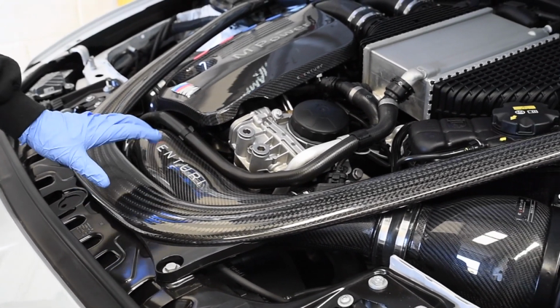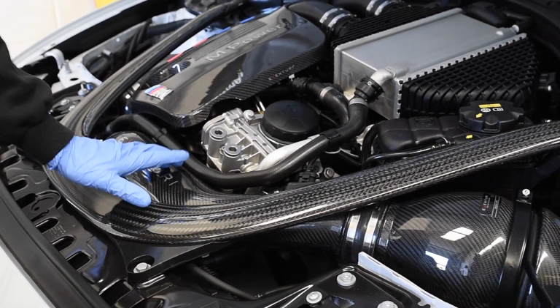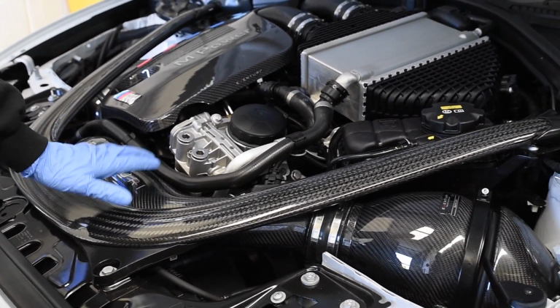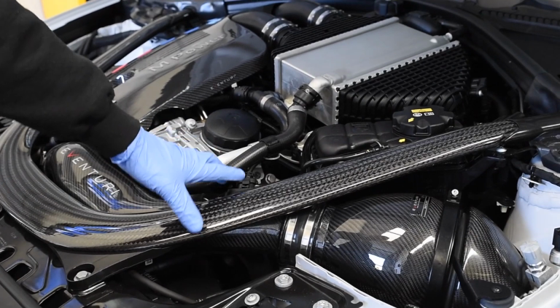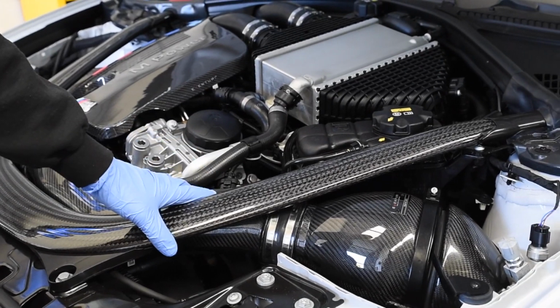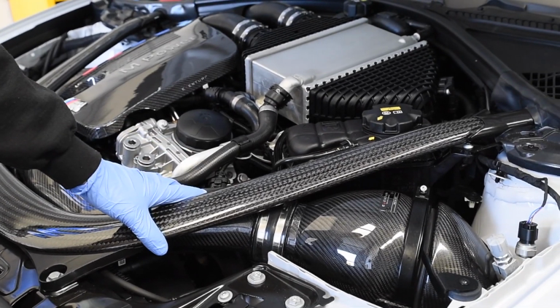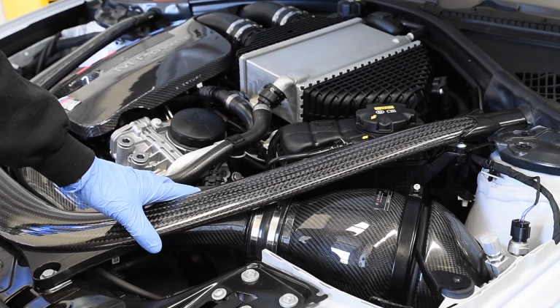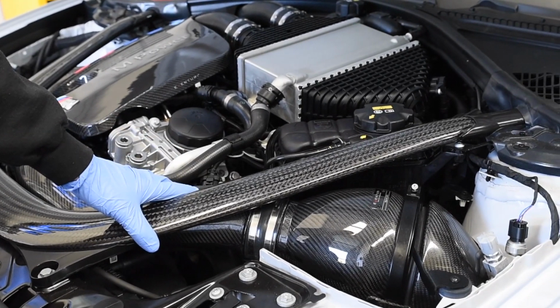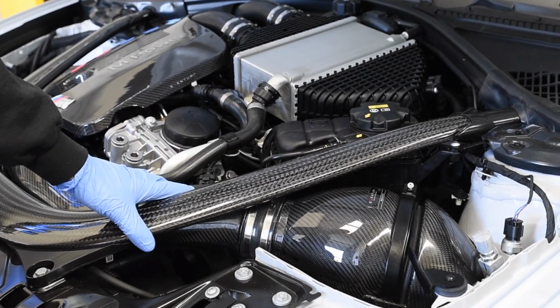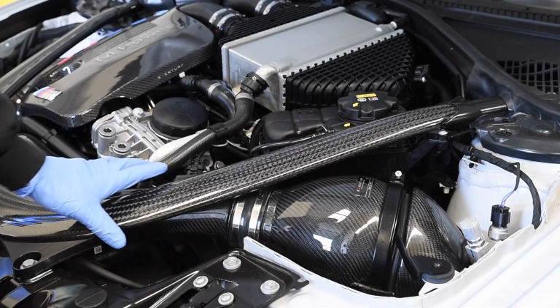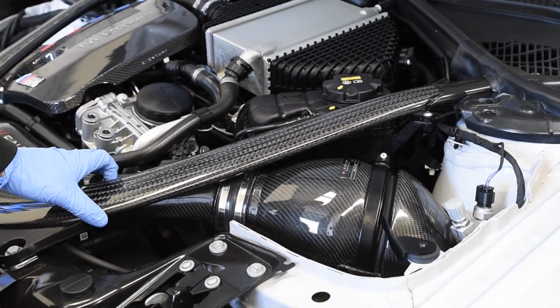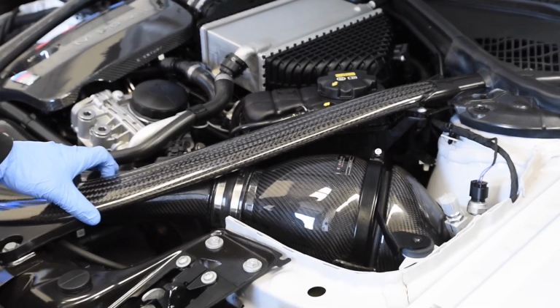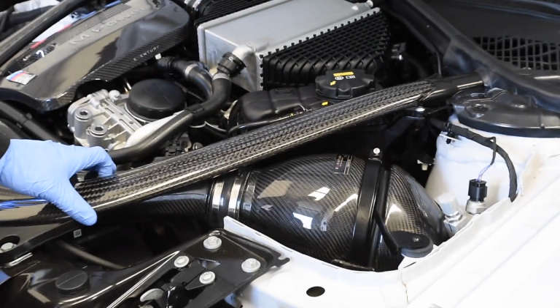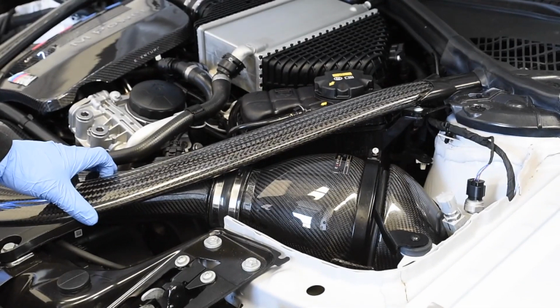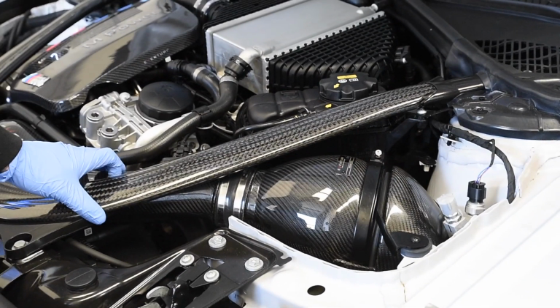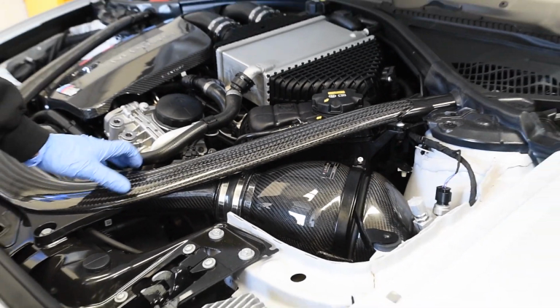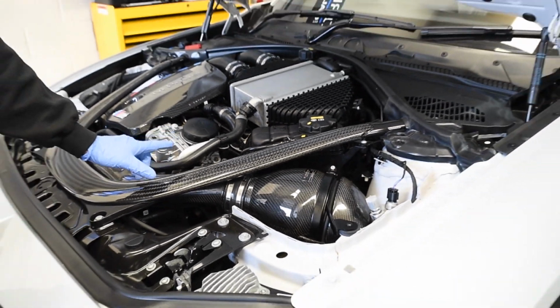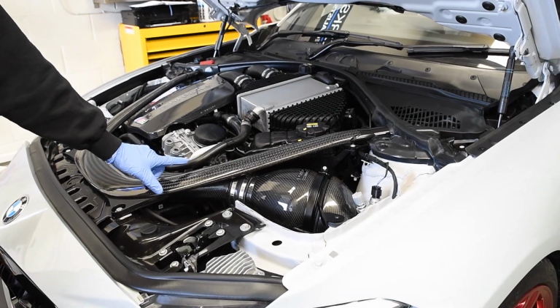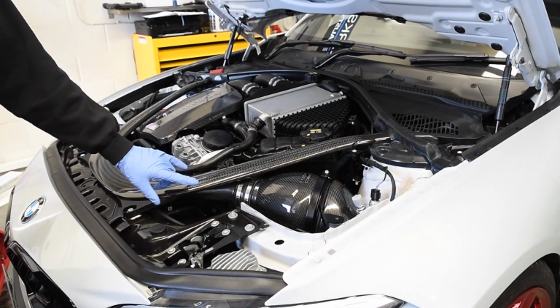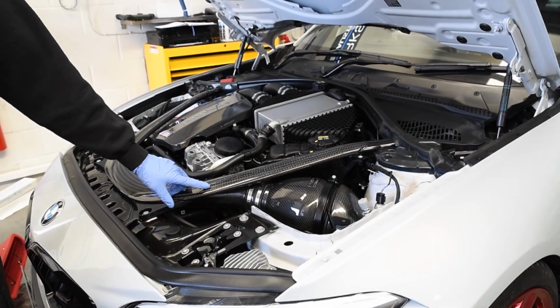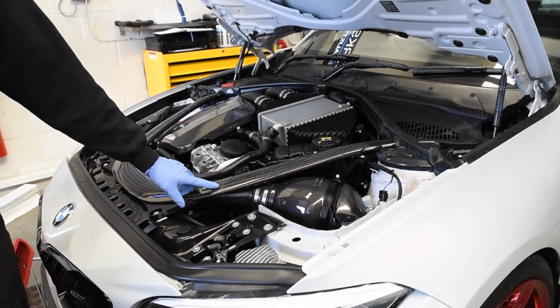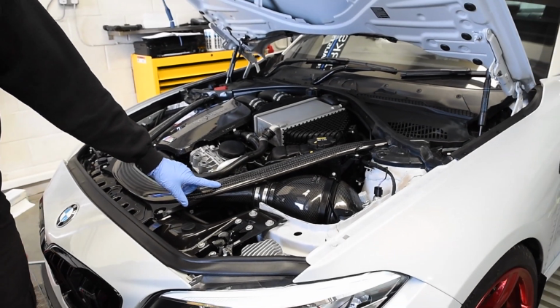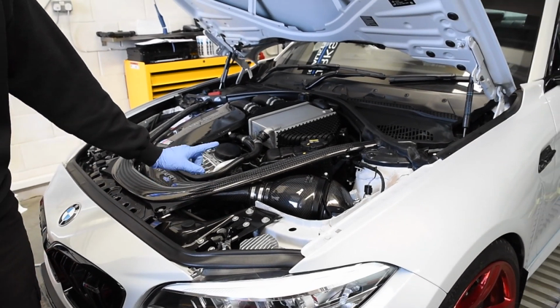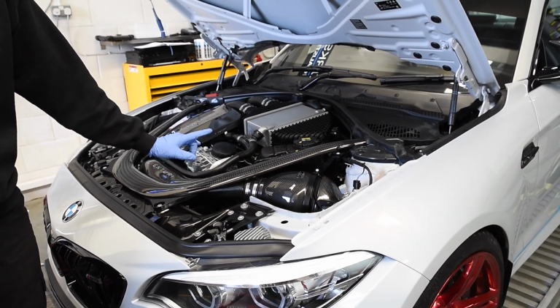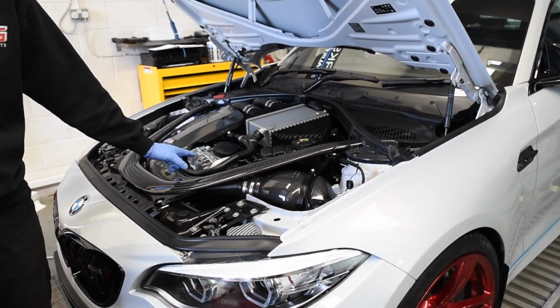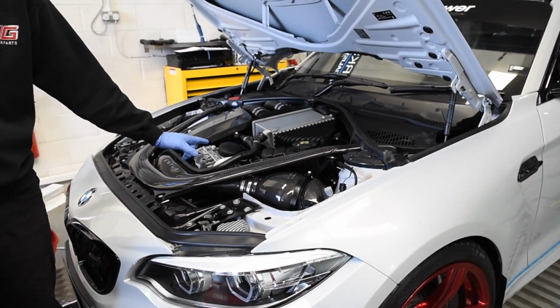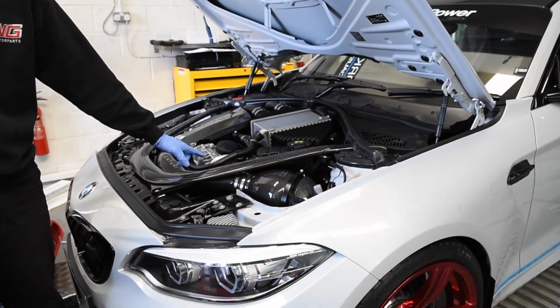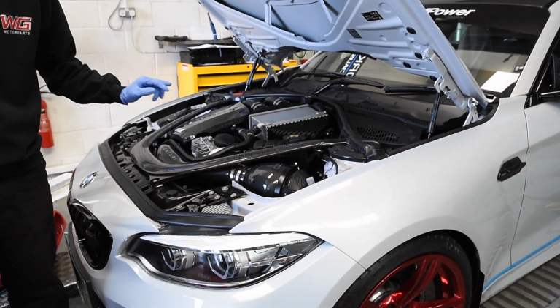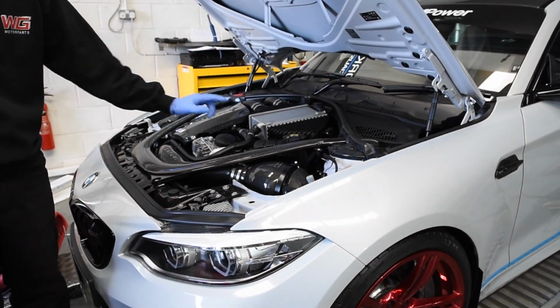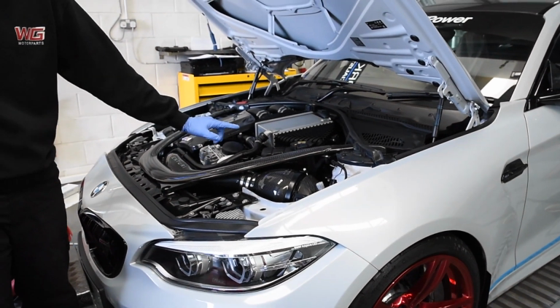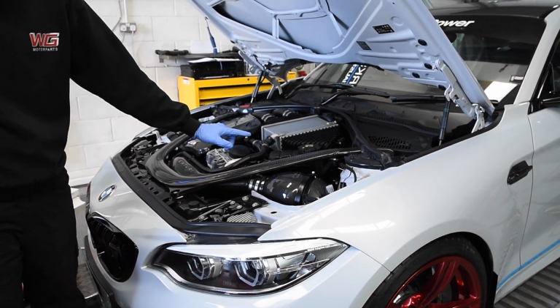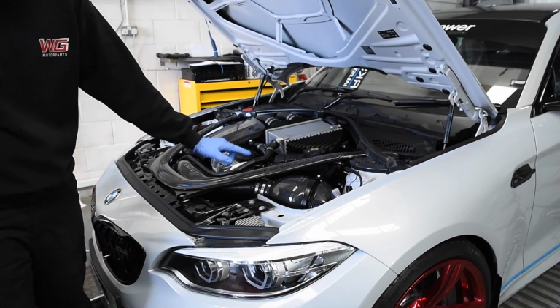On top of that, one of the other bits of hard work he's done is the Remus back box. So this is going to be a stage 1 tune — standard cat, standard PPF, and standard mid pipe/silencer box still in place.